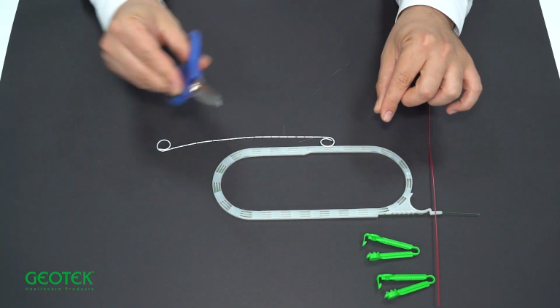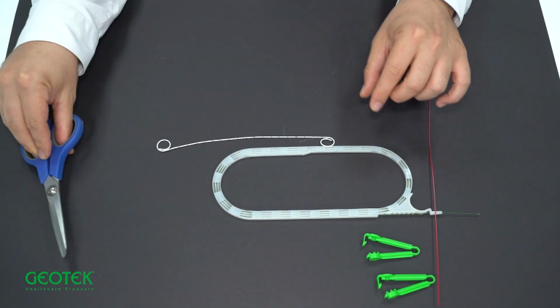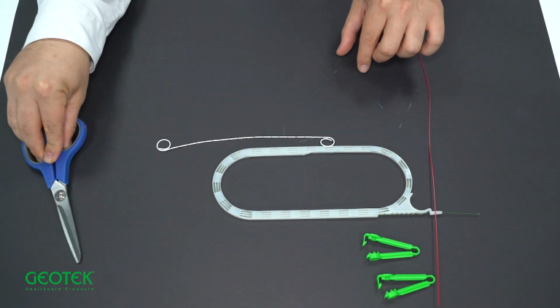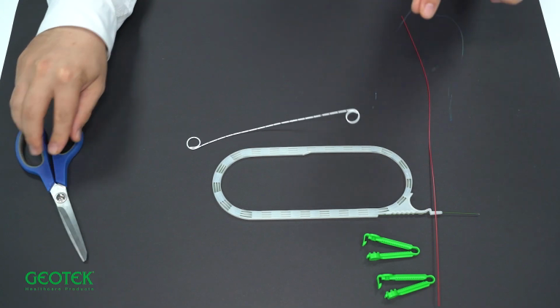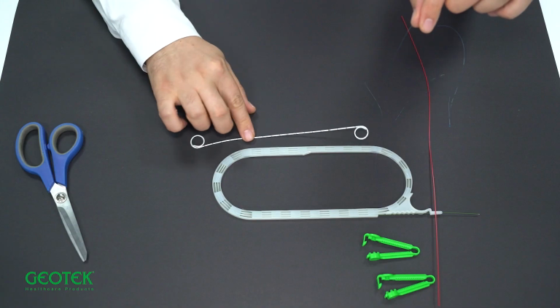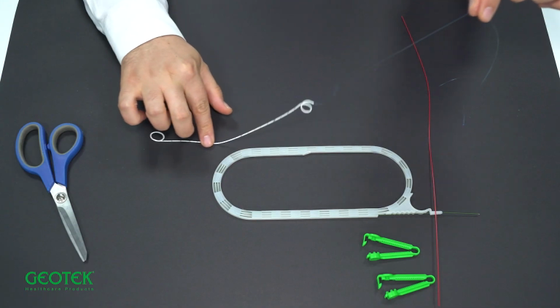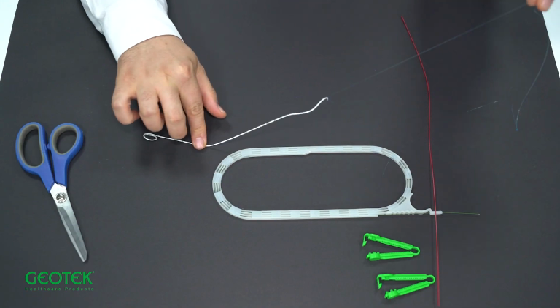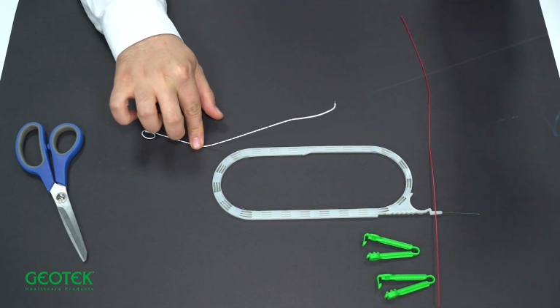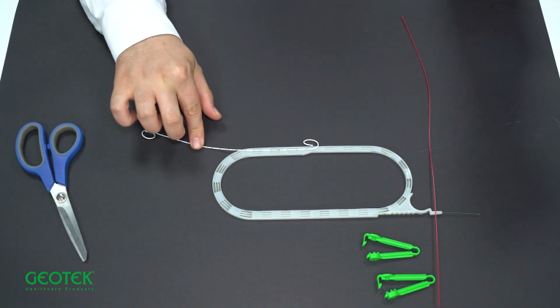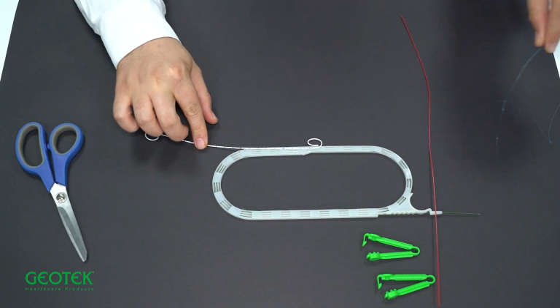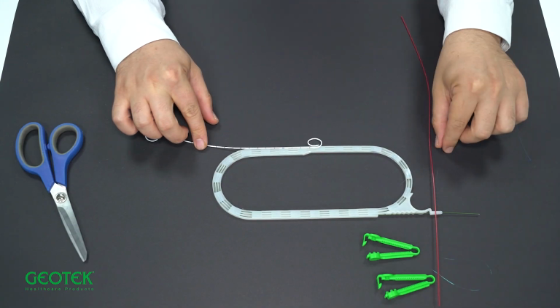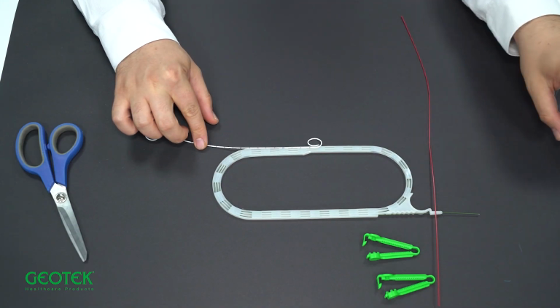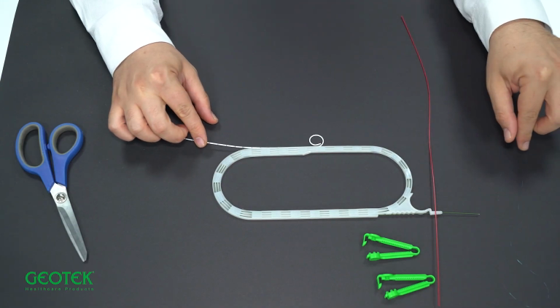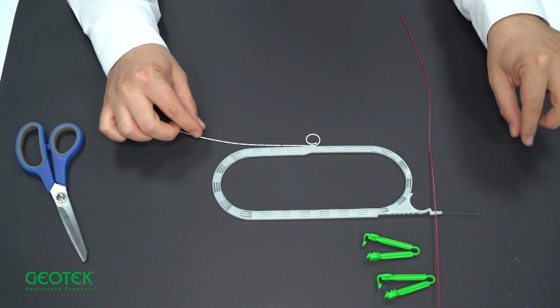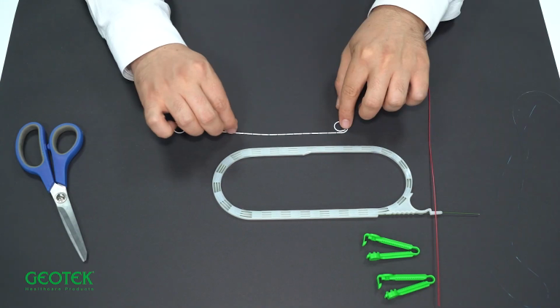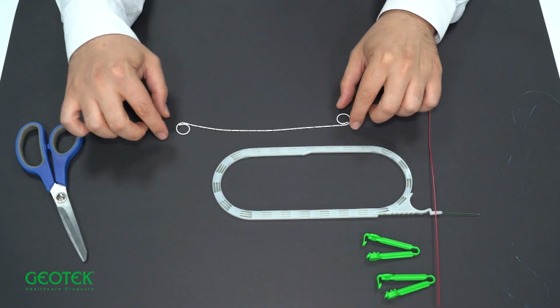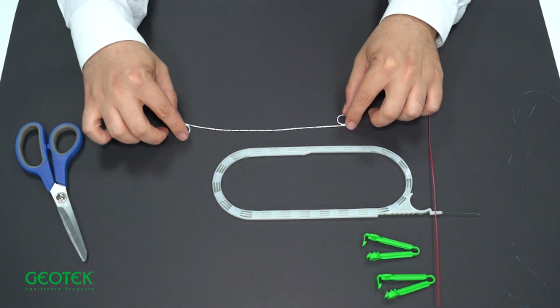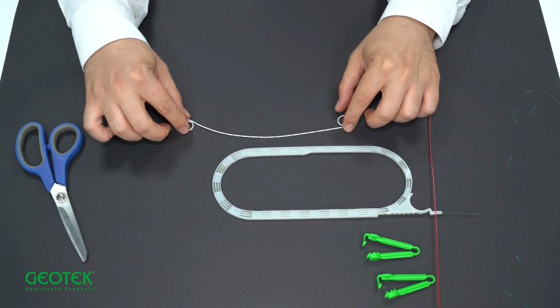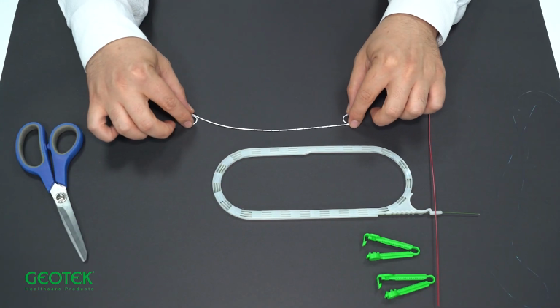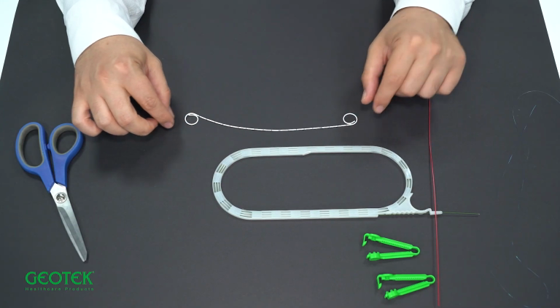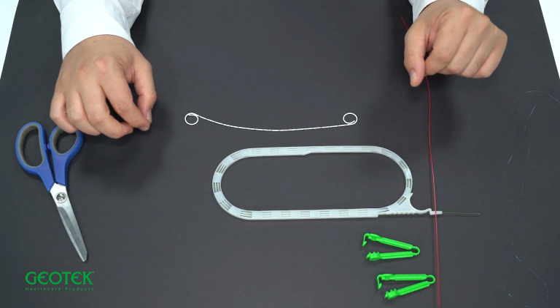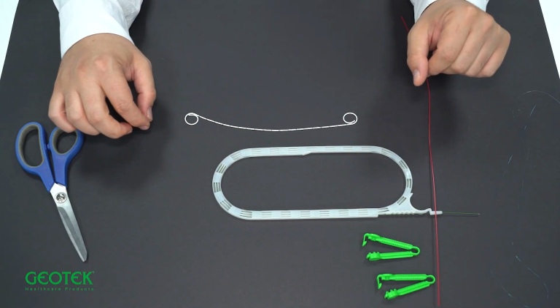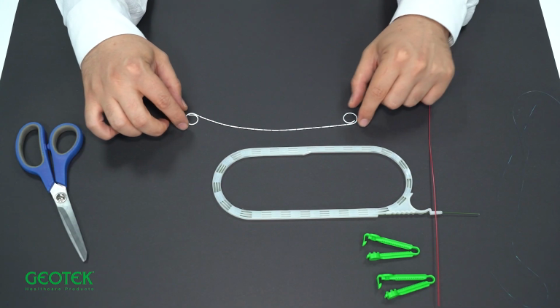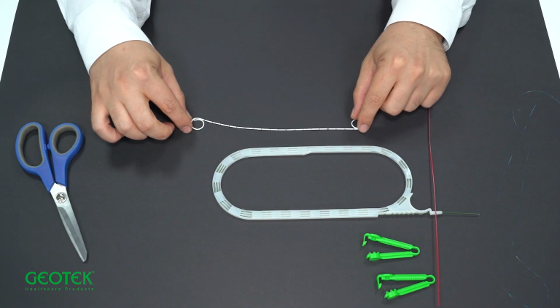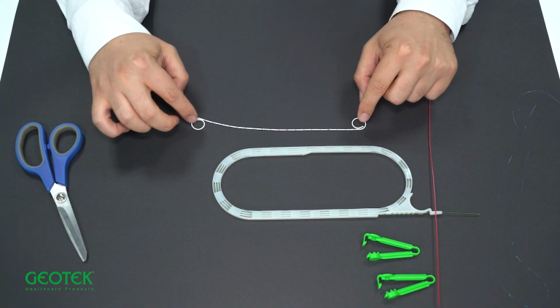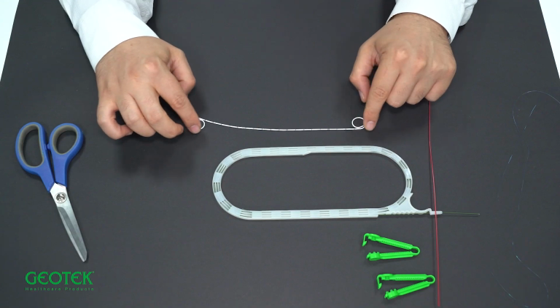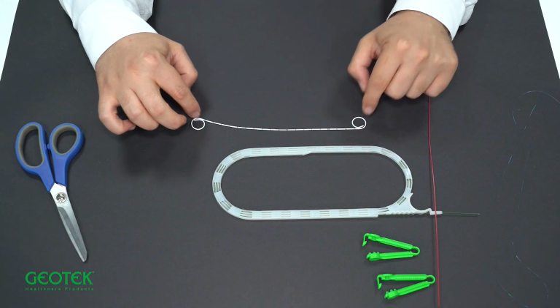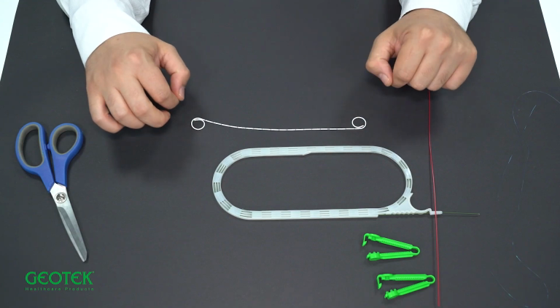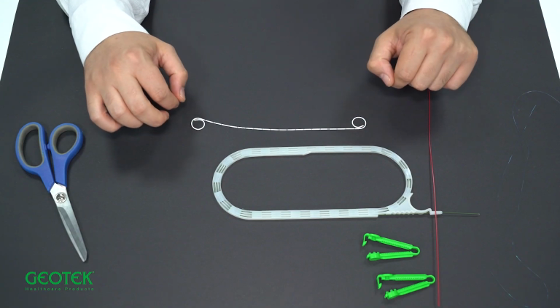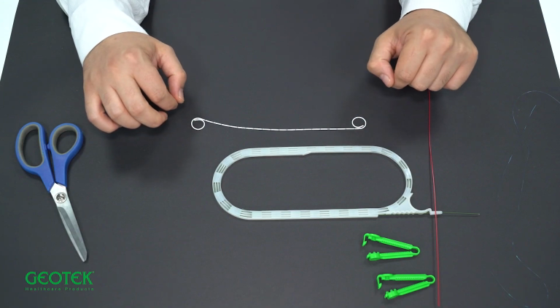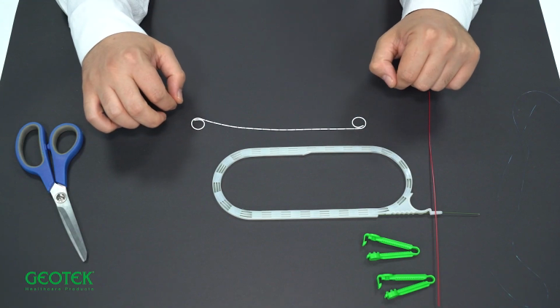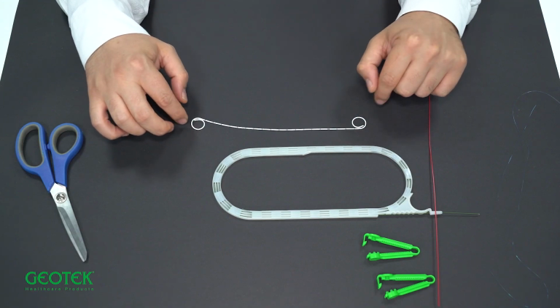When stretched, you can disrupt the curved ends of the double J stent, which is called pigtail in English. Stretching is therefore not recommended.